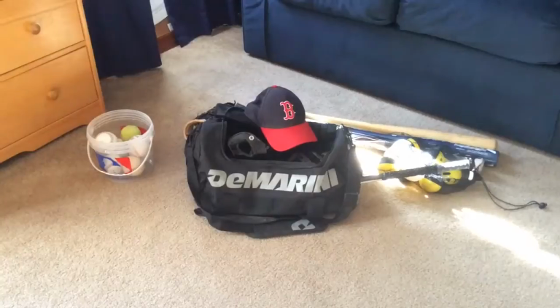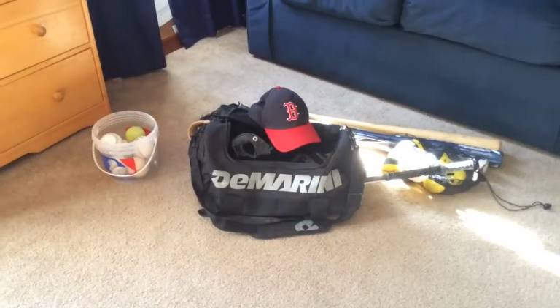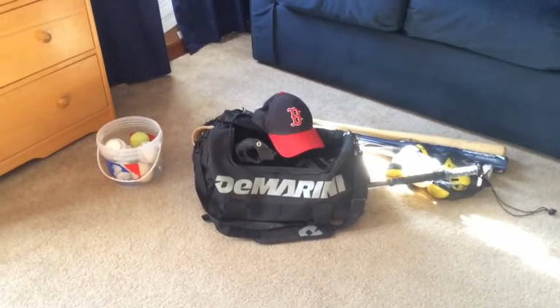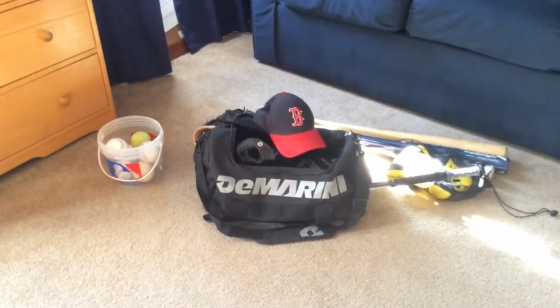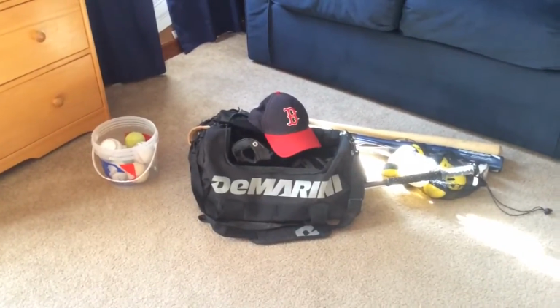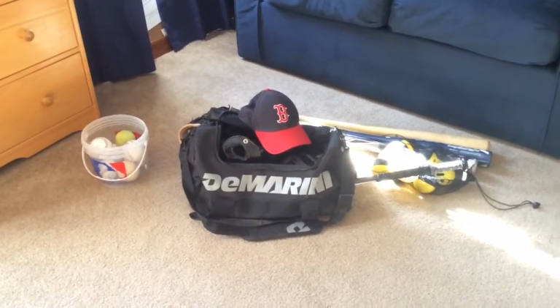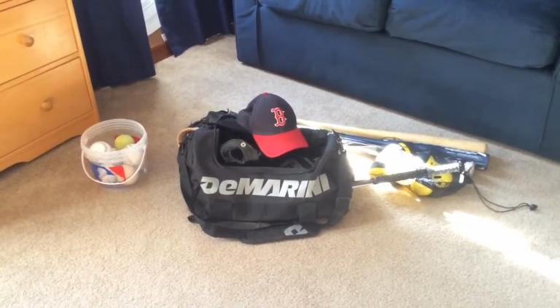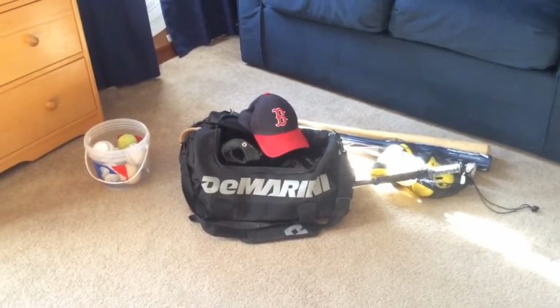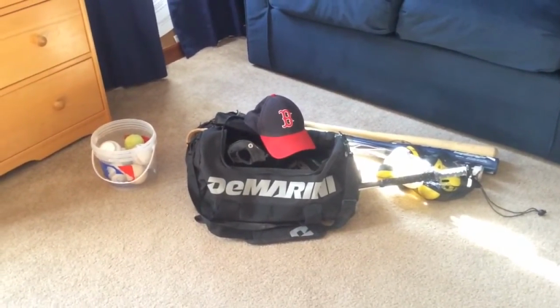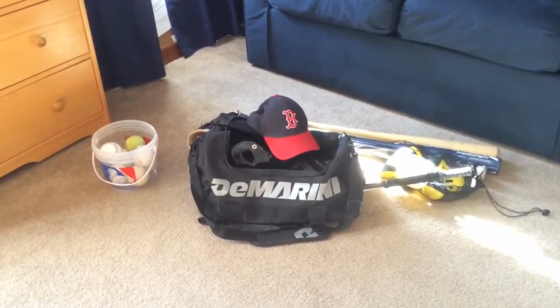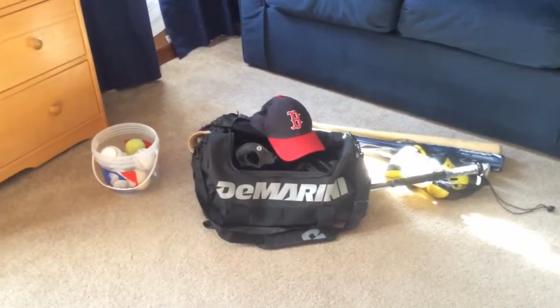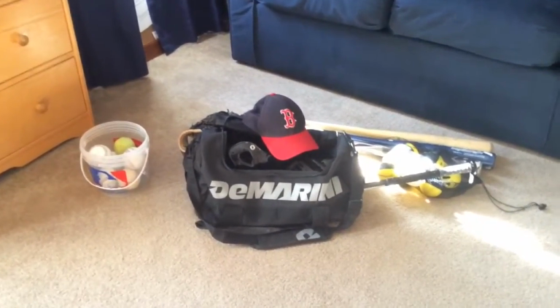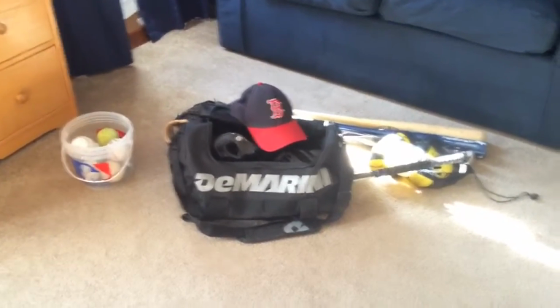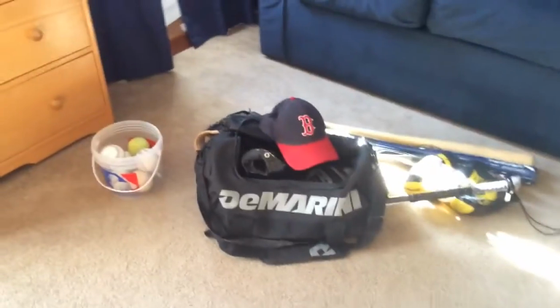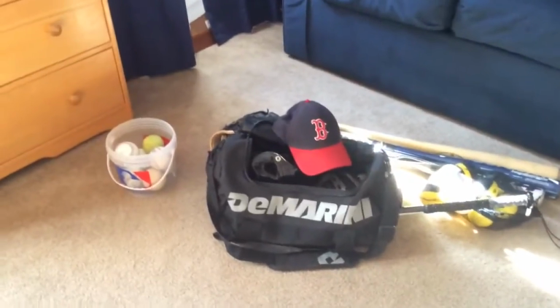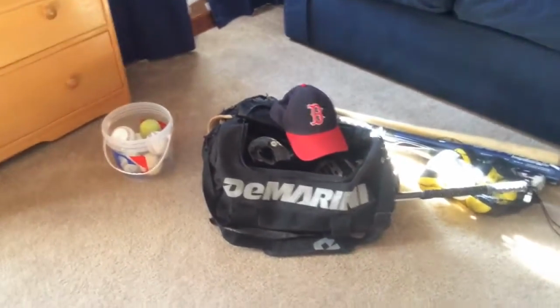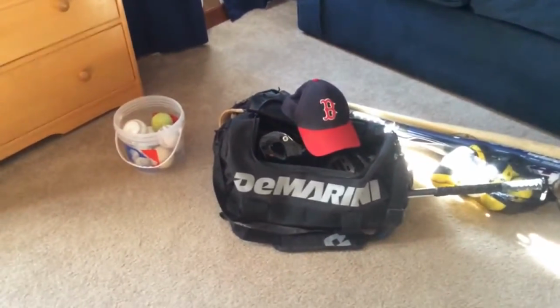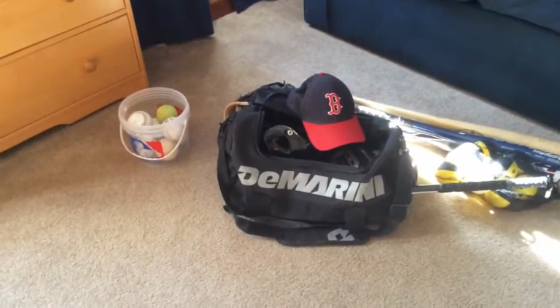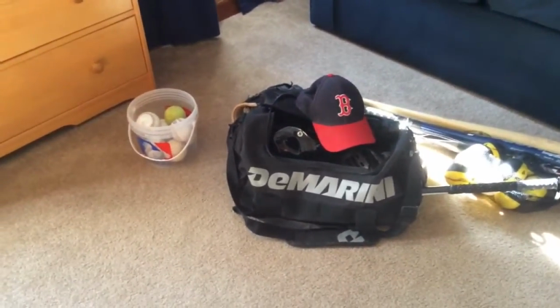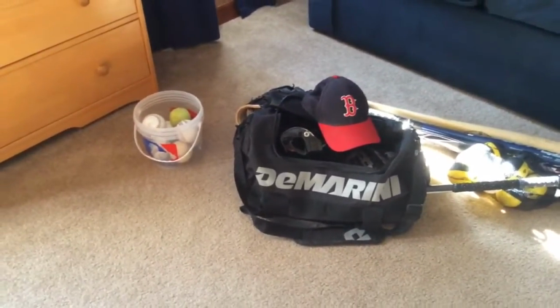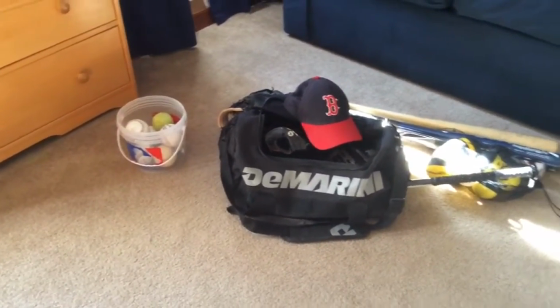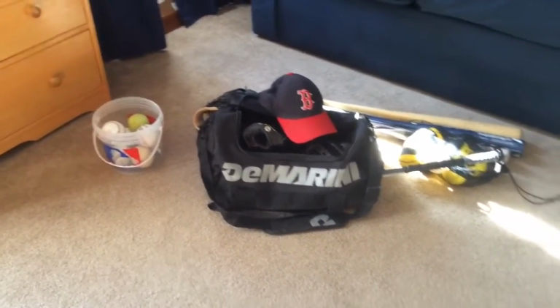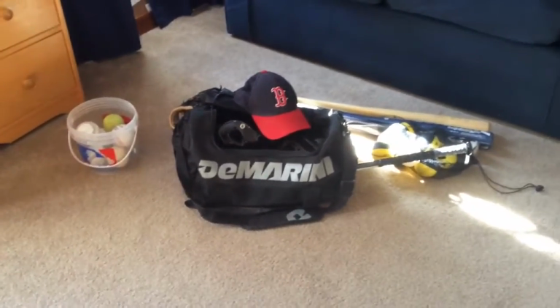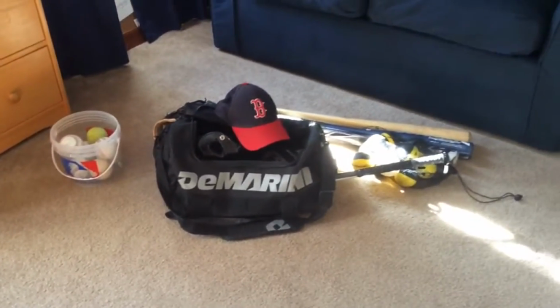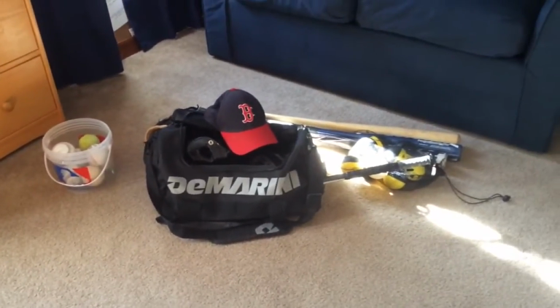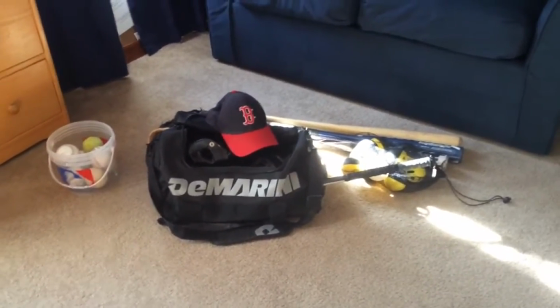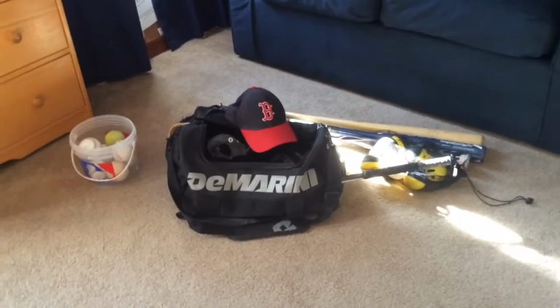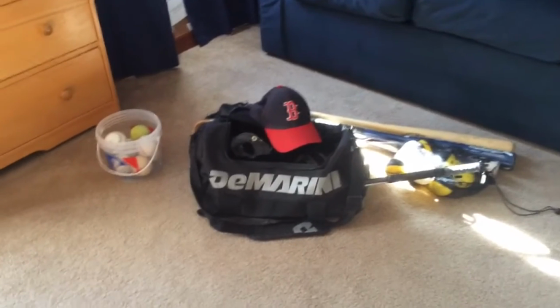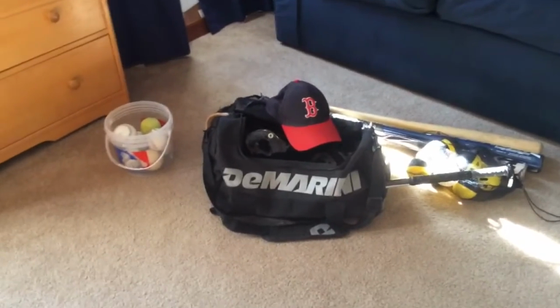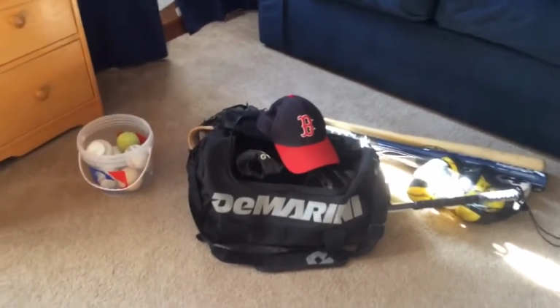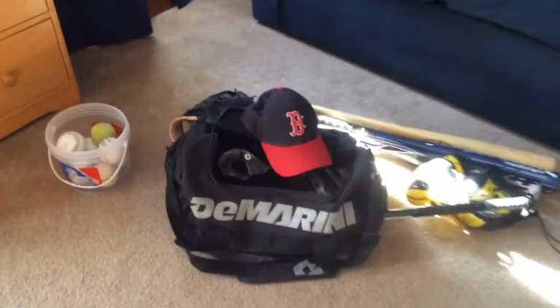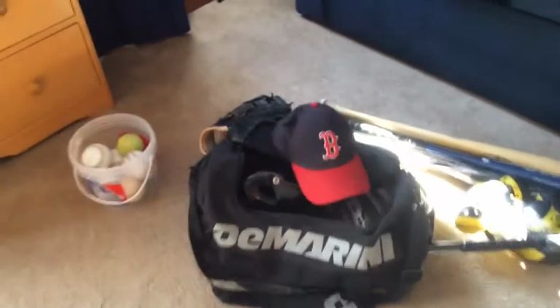What is up guys? It is Jay back here again. Today we have a very special video. This is a What's in My Baseball Bag 2016 version.